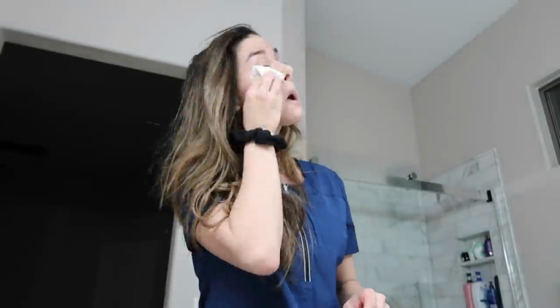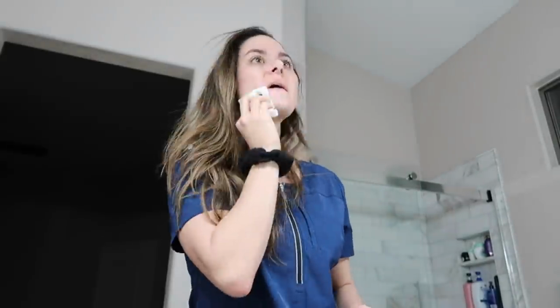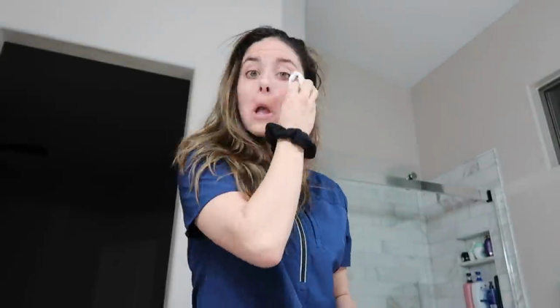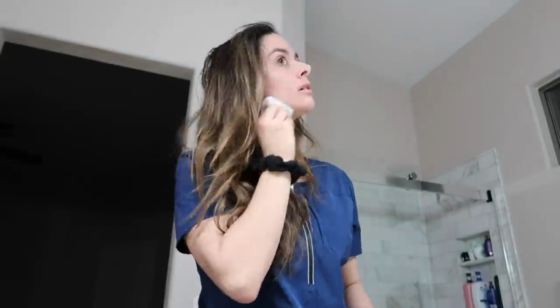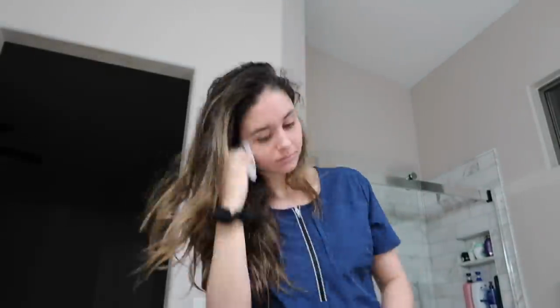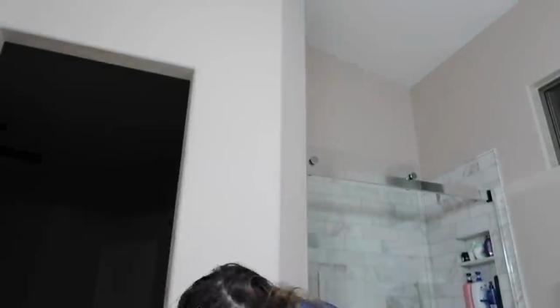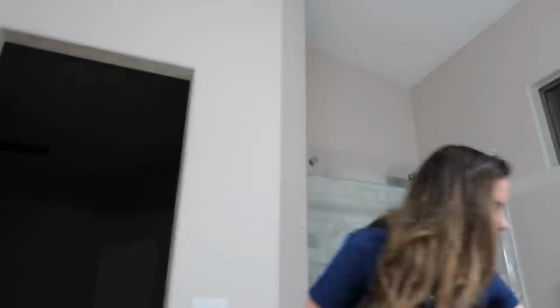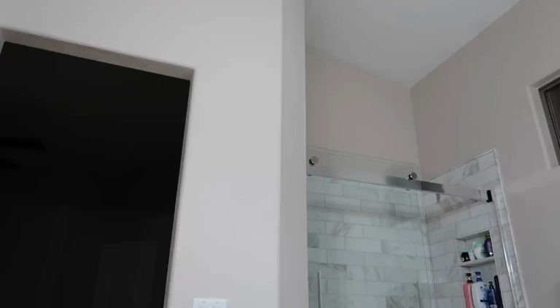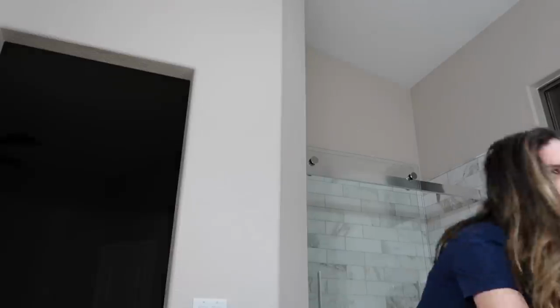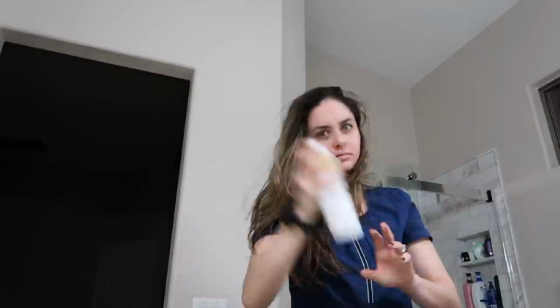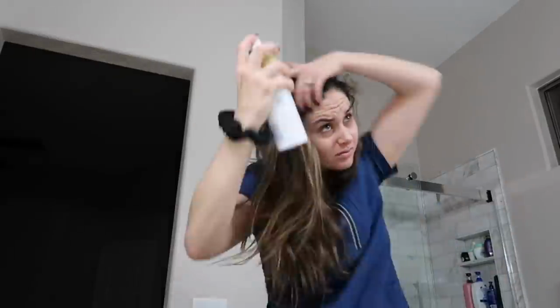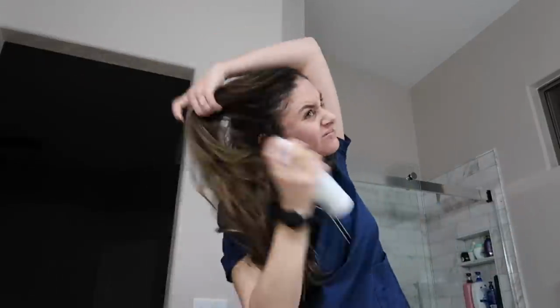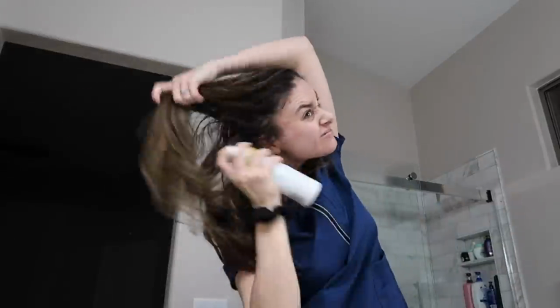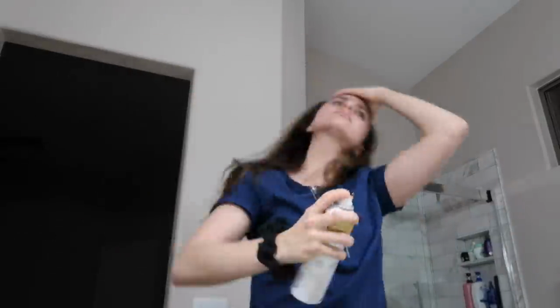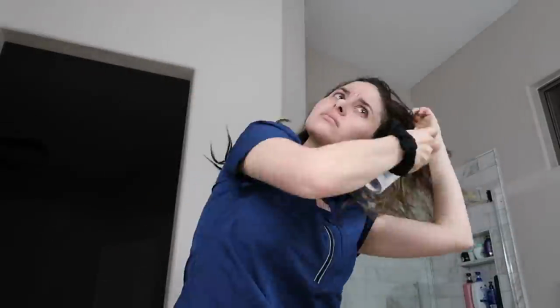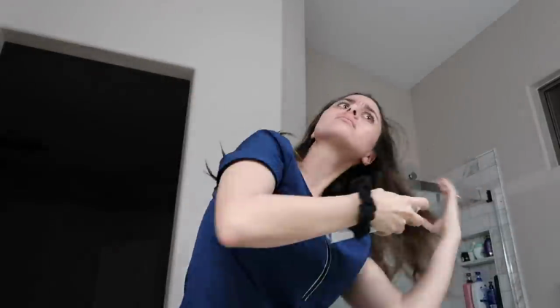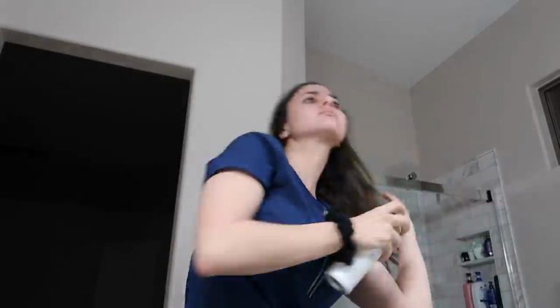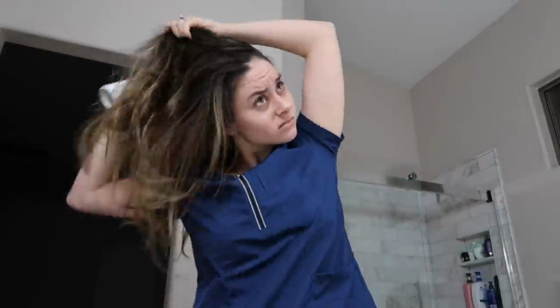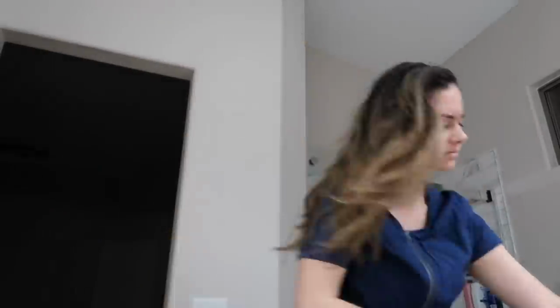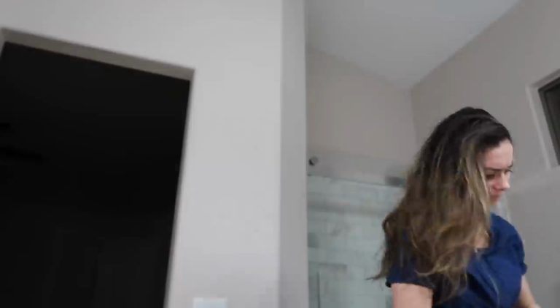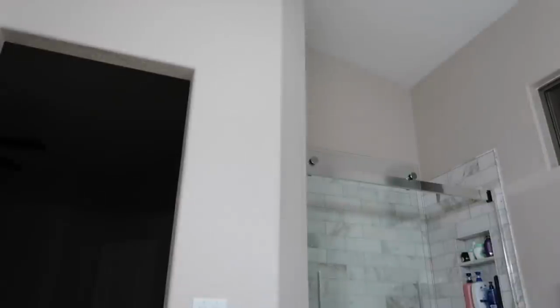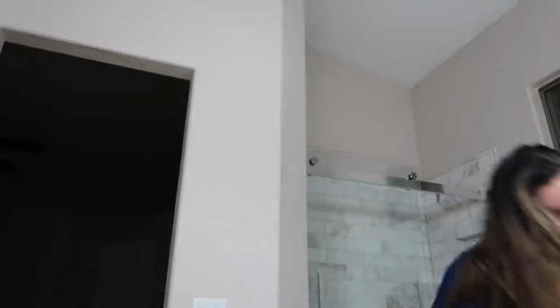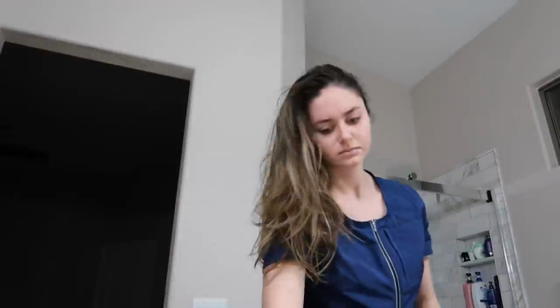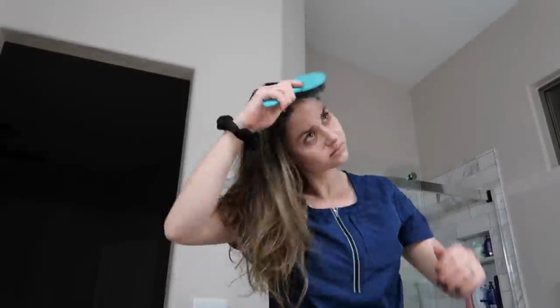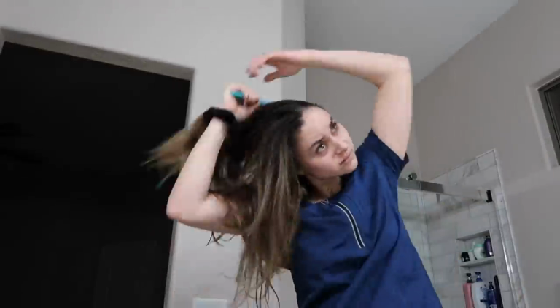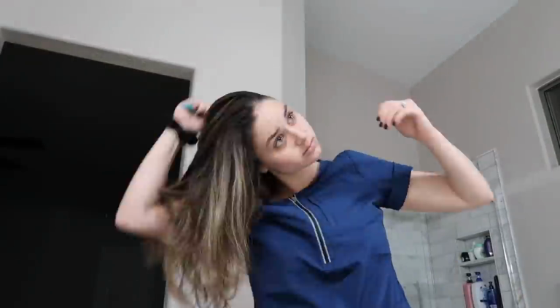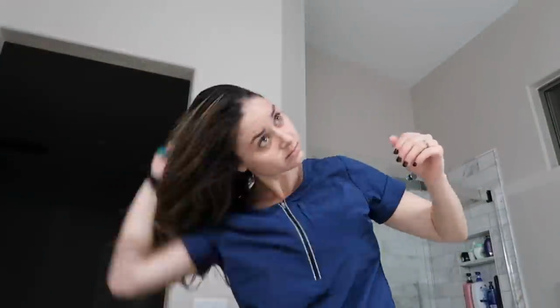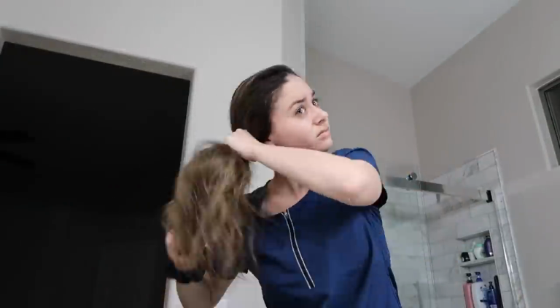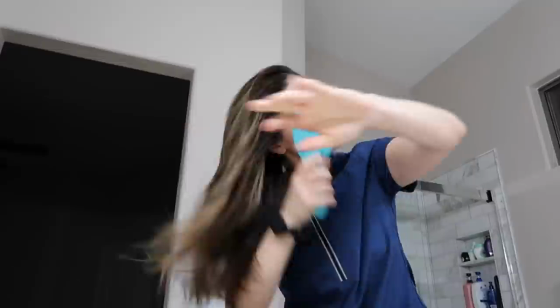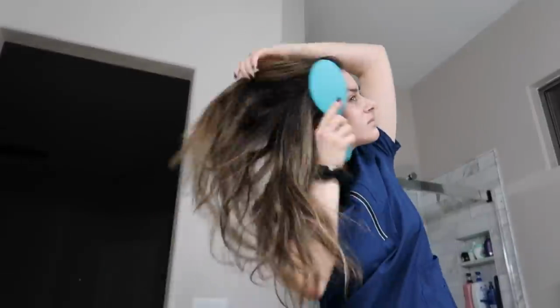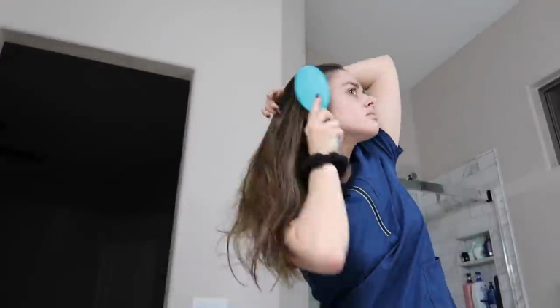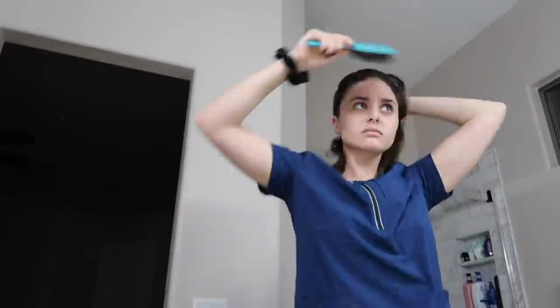Hi guys, welcome to this day in the life of a nurse routine. I'm going to show you guys and bring you along with me to talk about my day as an ICU nurse.